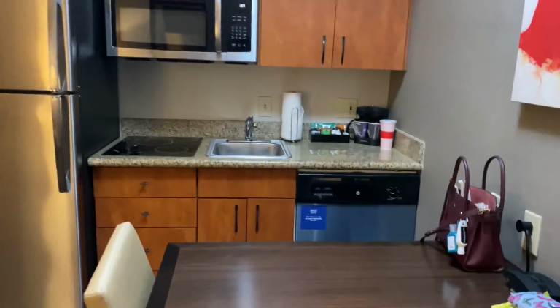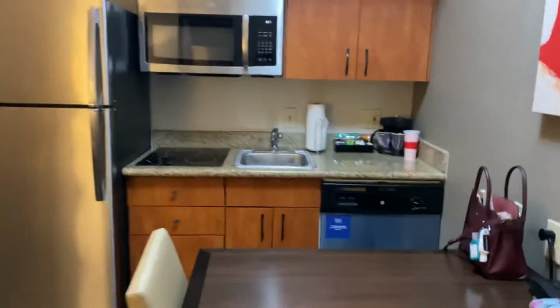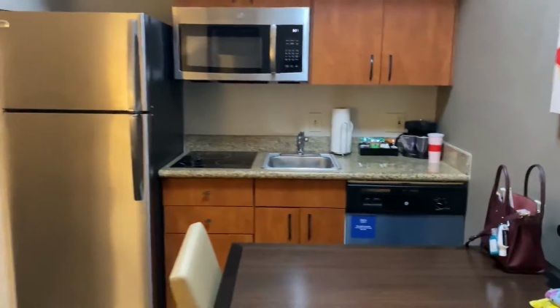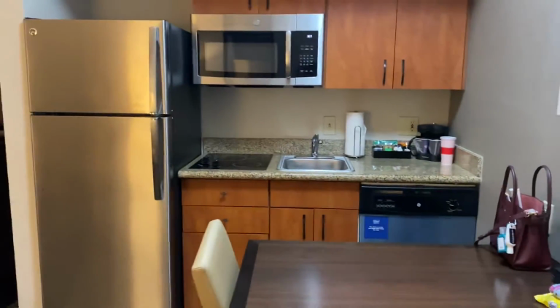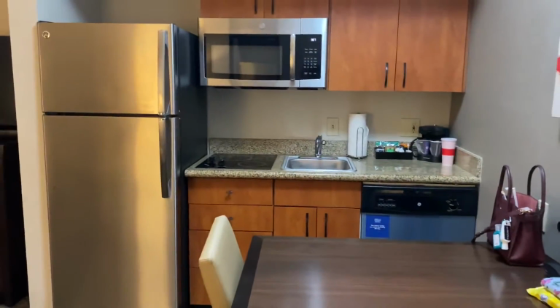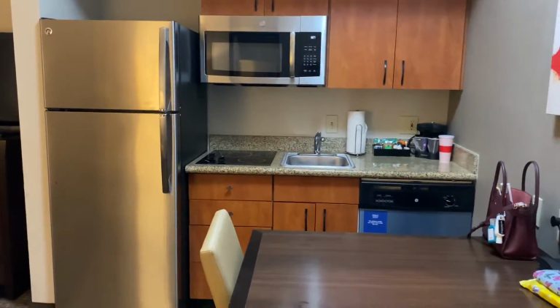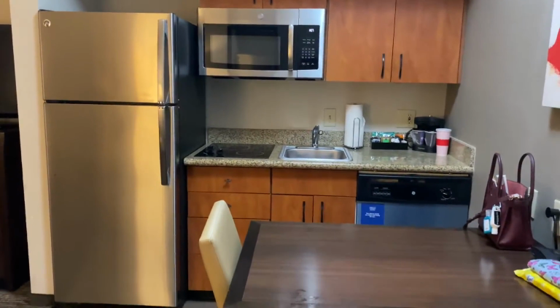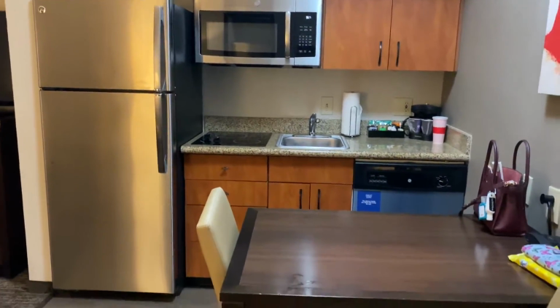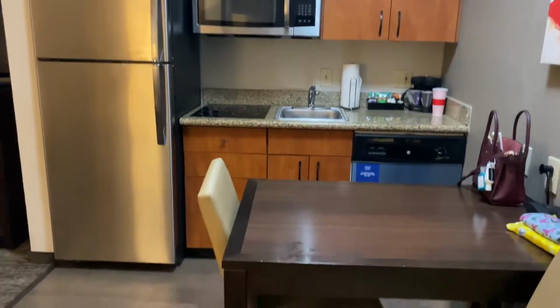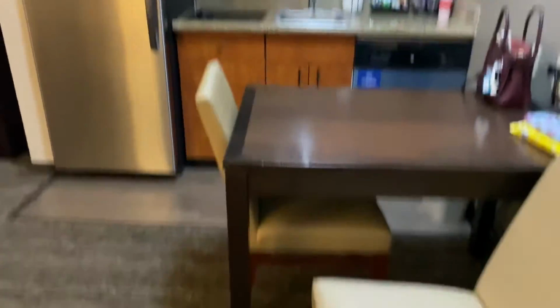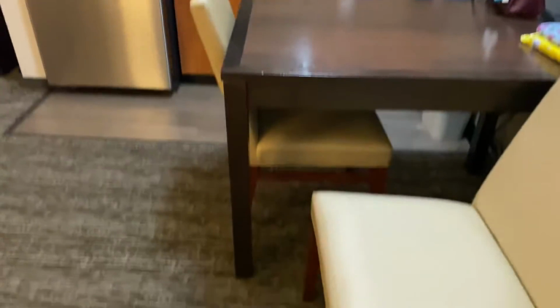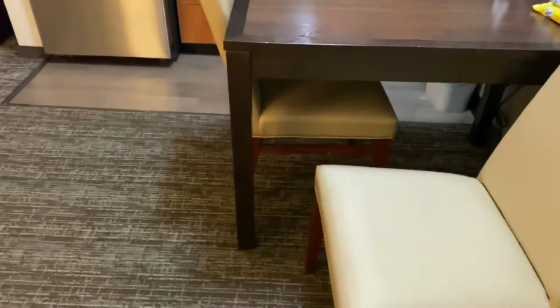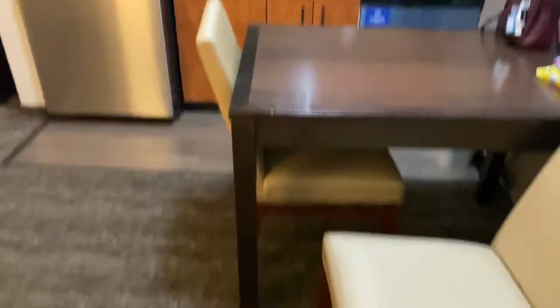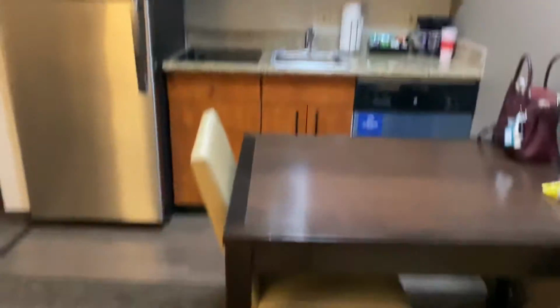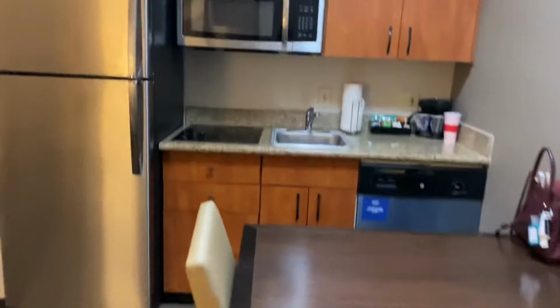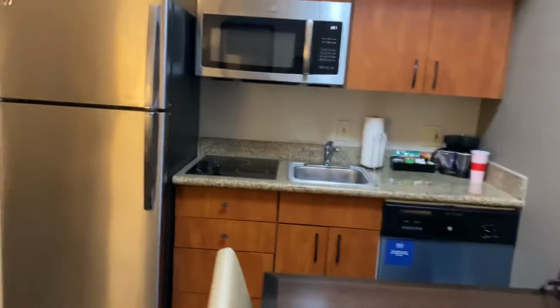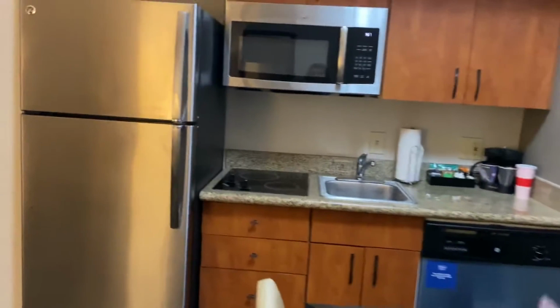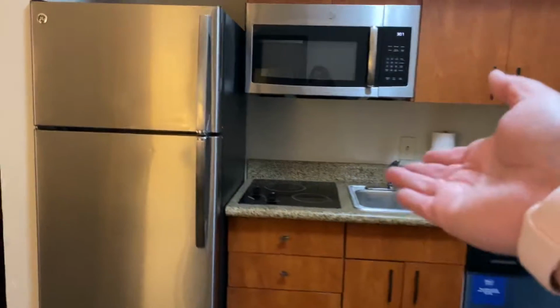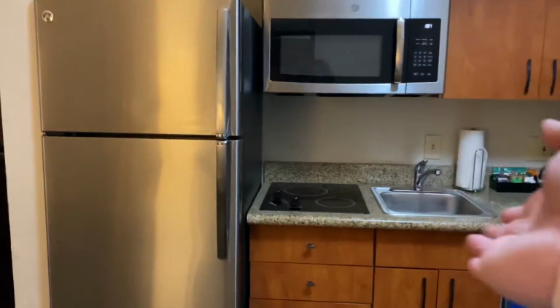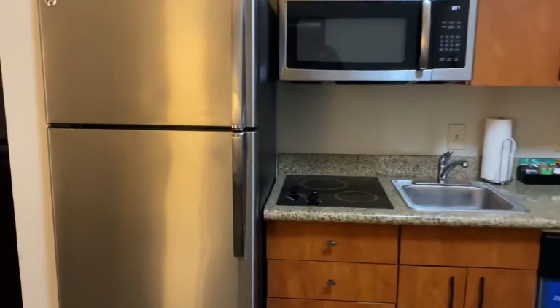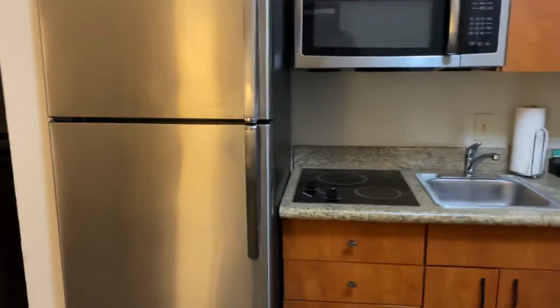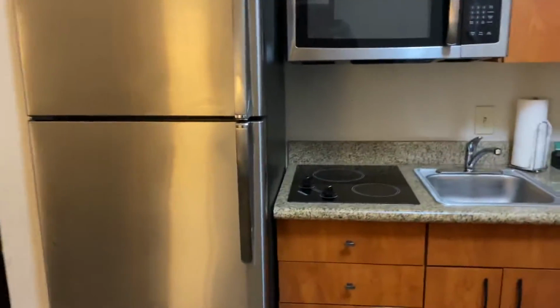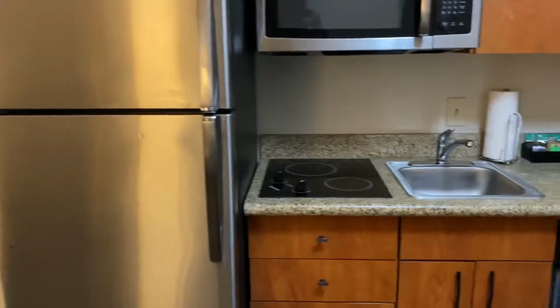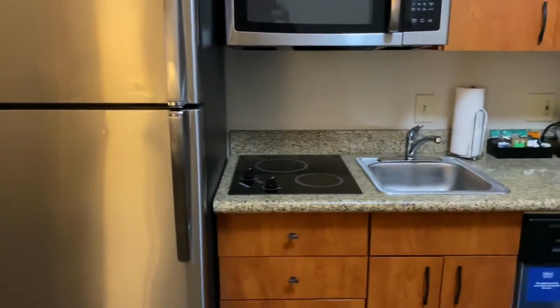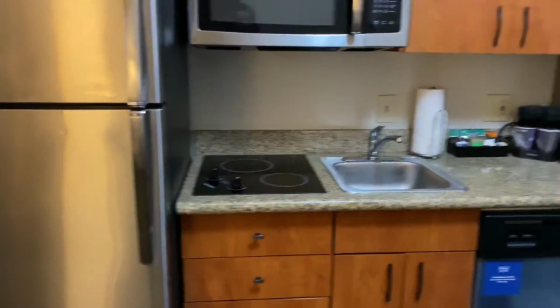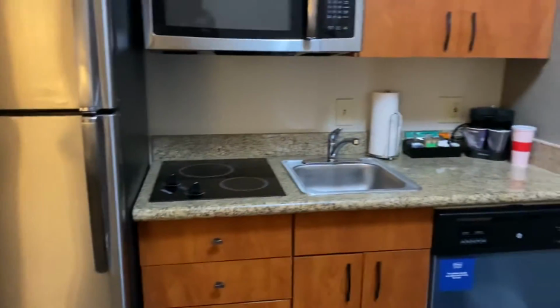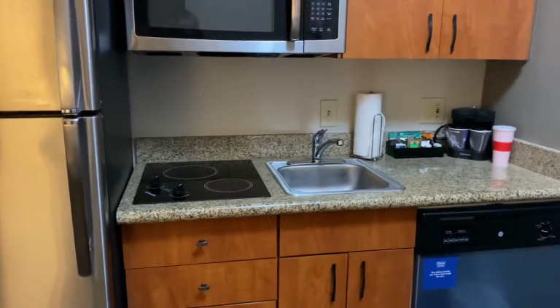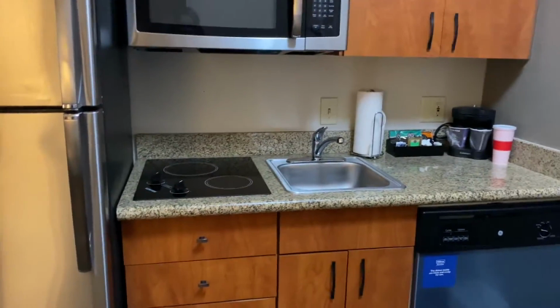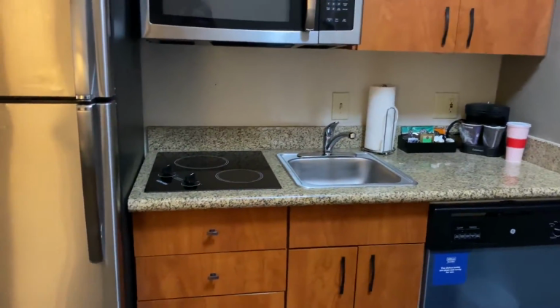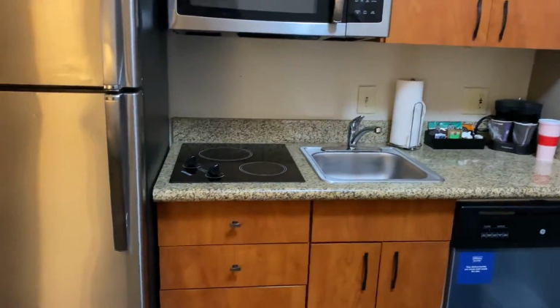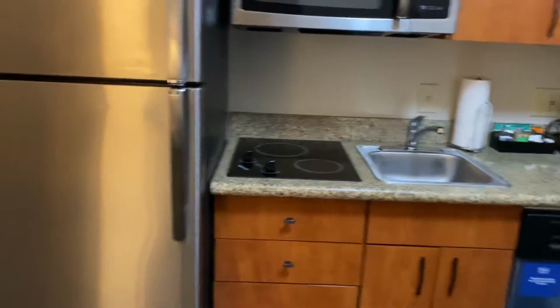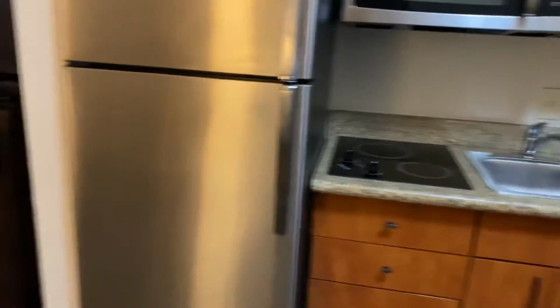As you walk in, you do have your kitchen. It is full size, which is great. They do have the electric burners, and if it's not stocked, you could probably just ask for everything.